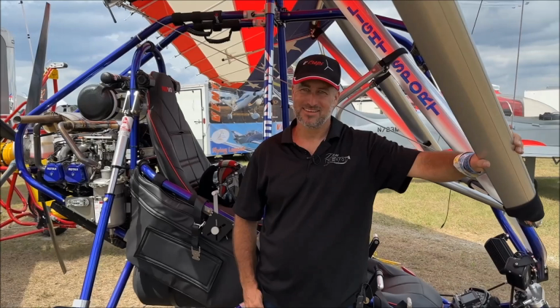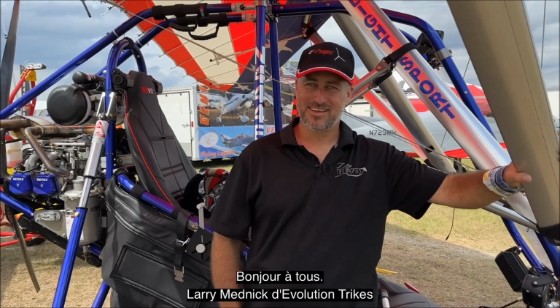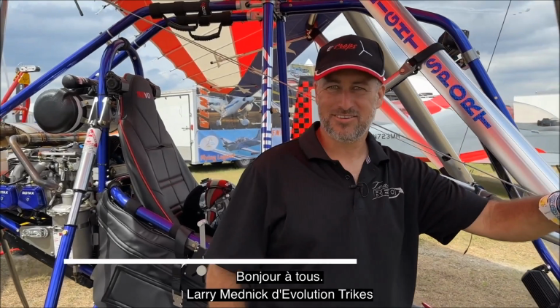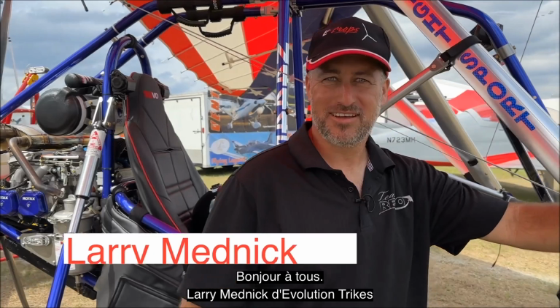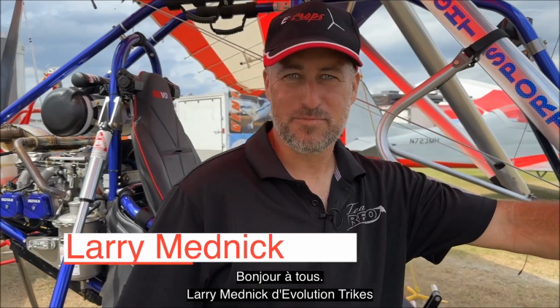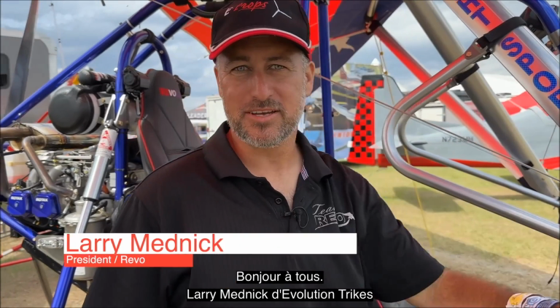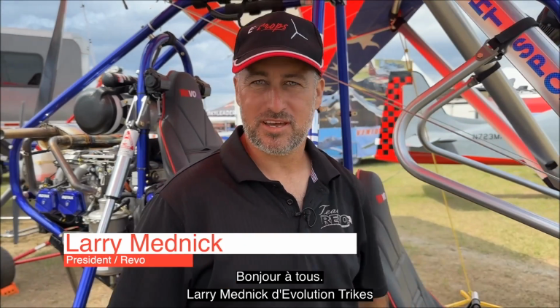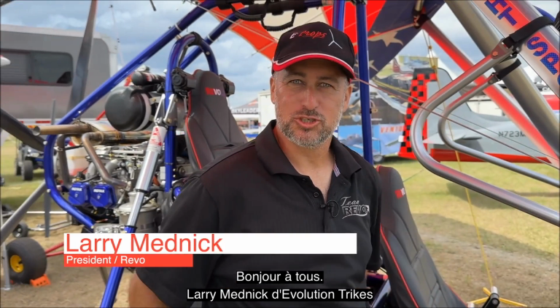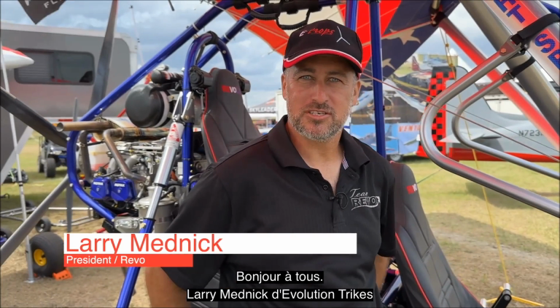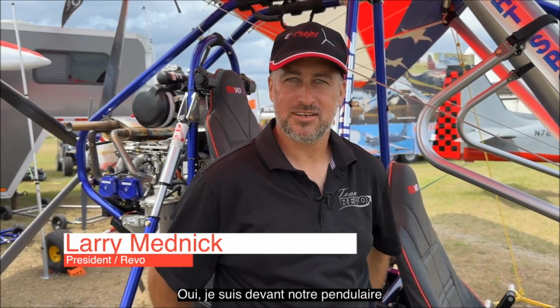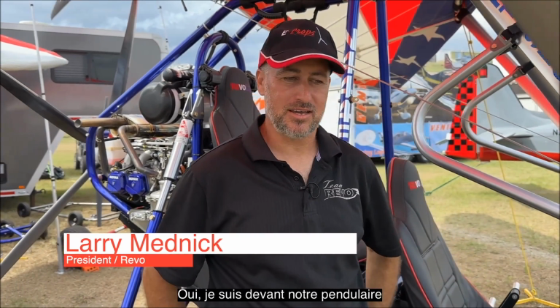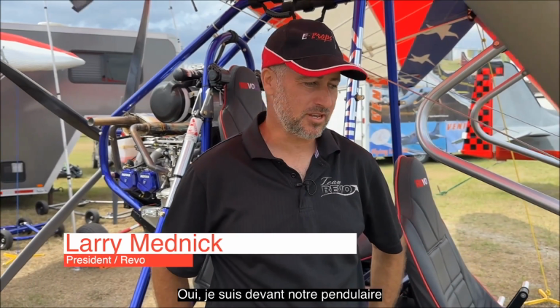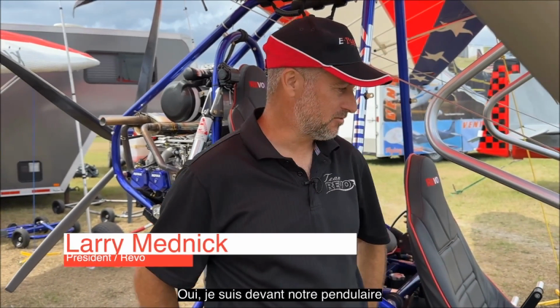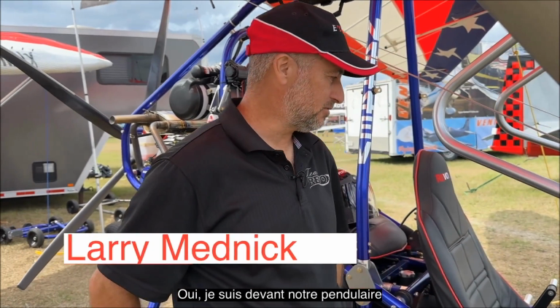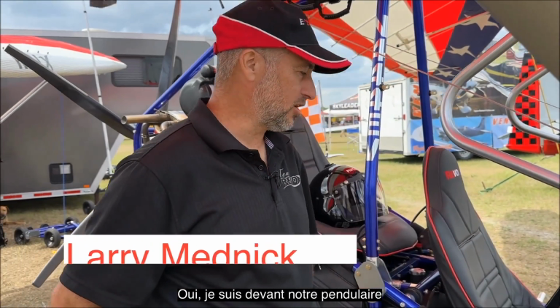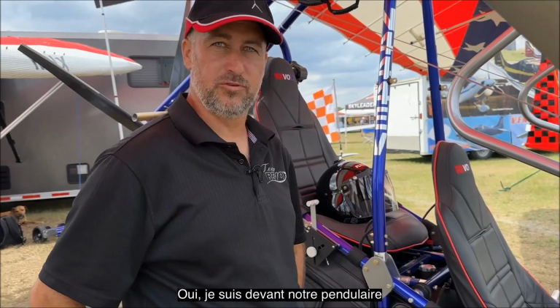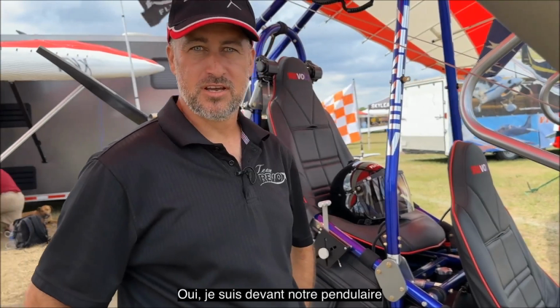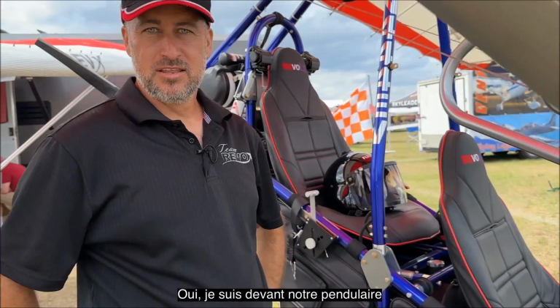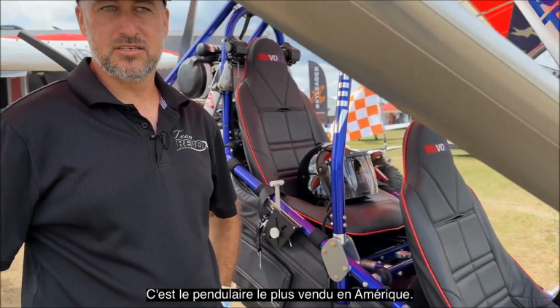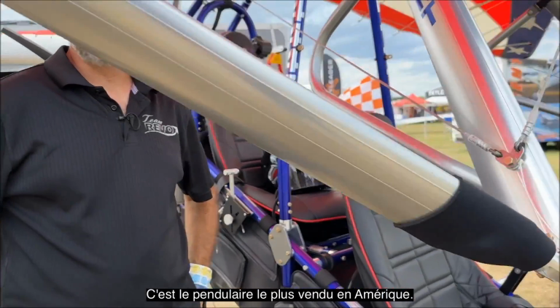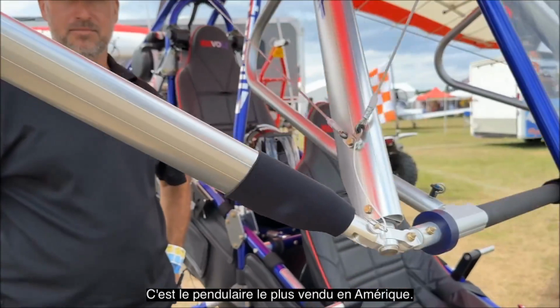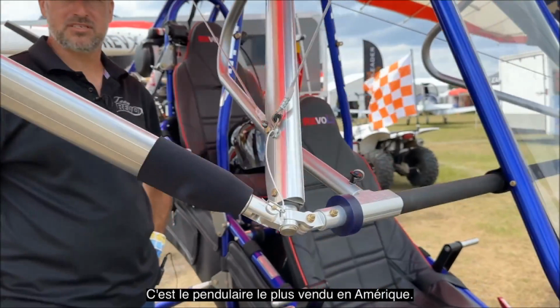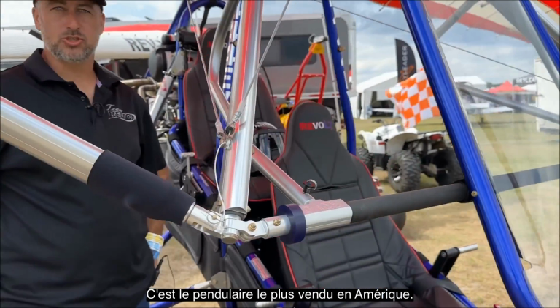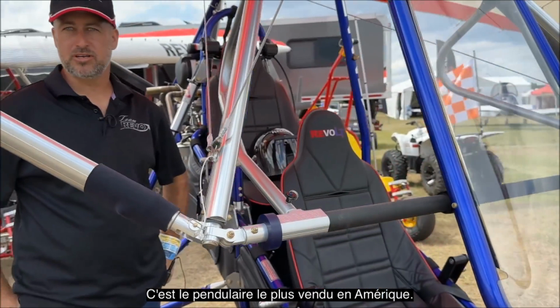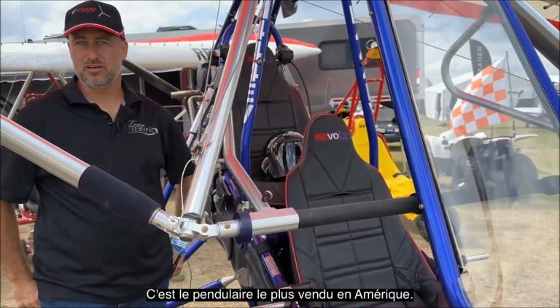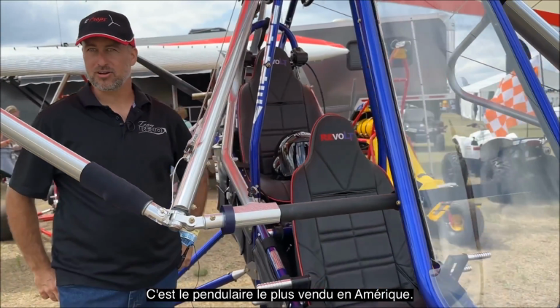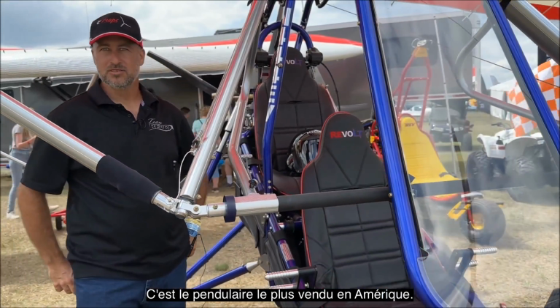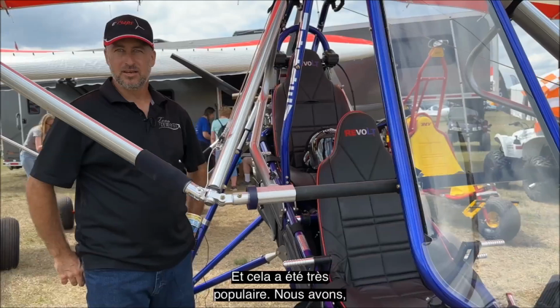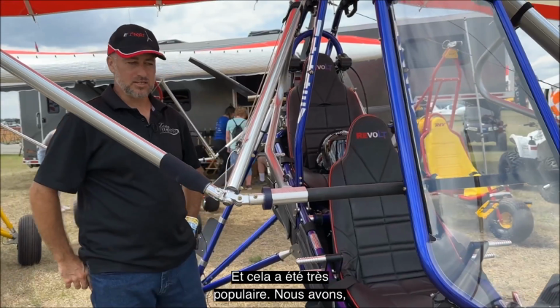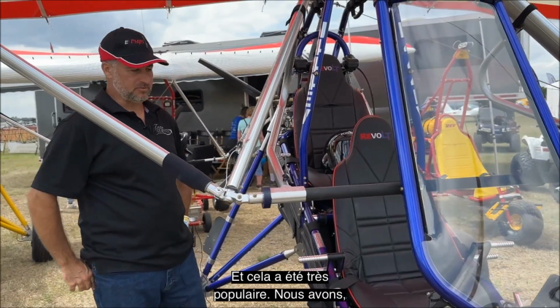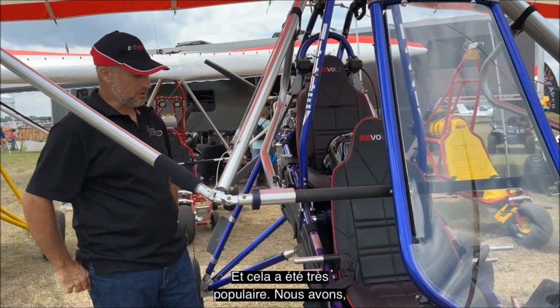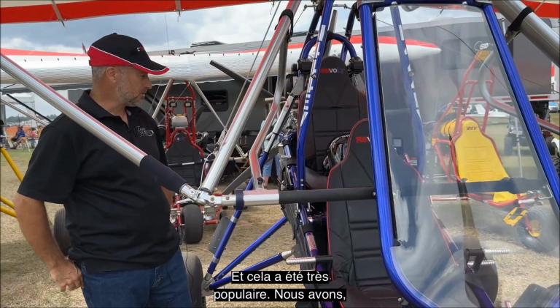Hey there, Larry Mednick with Evolution Trikes, and I am standing in front of our Revolt. This is the best-selling trike in America and it's been very, very popular.